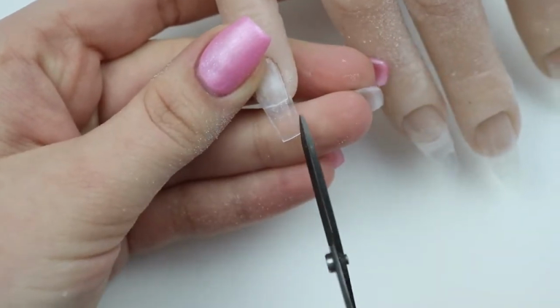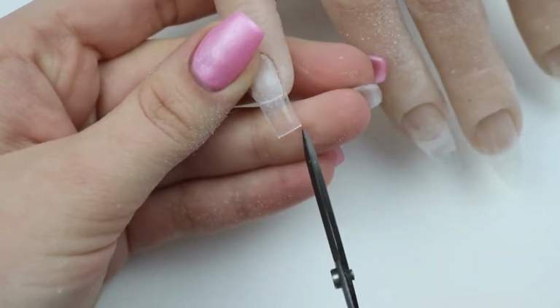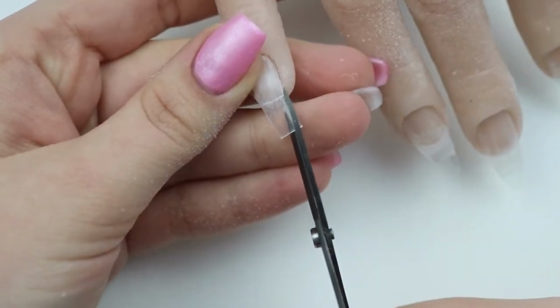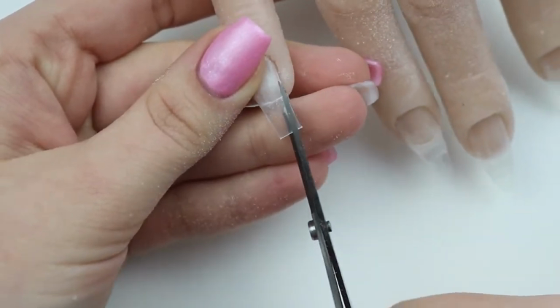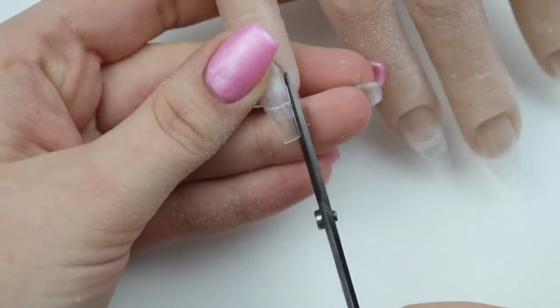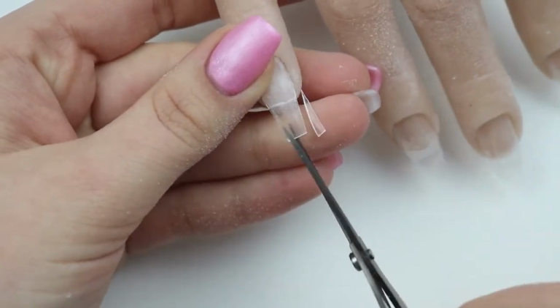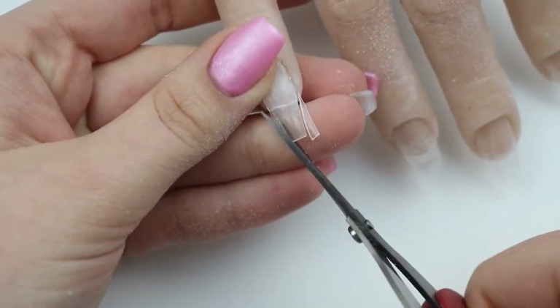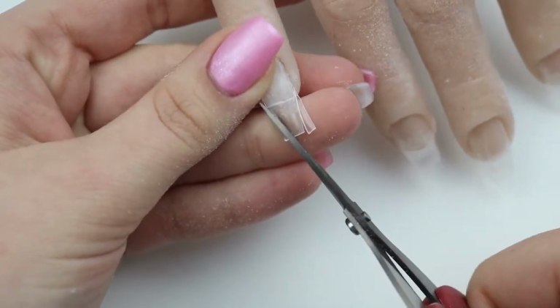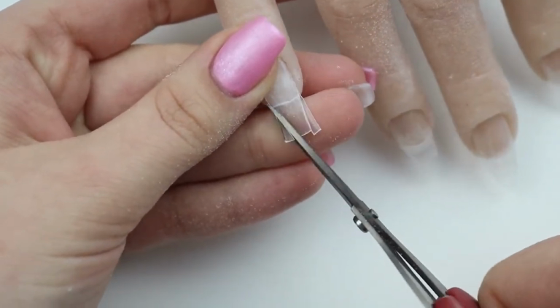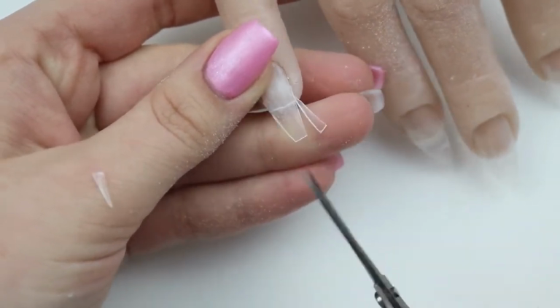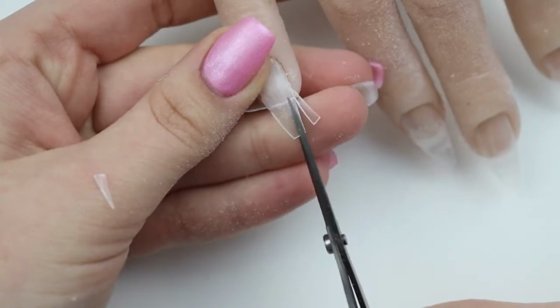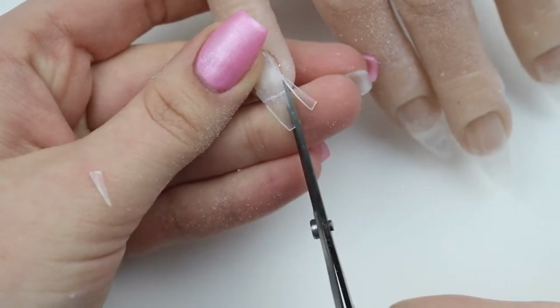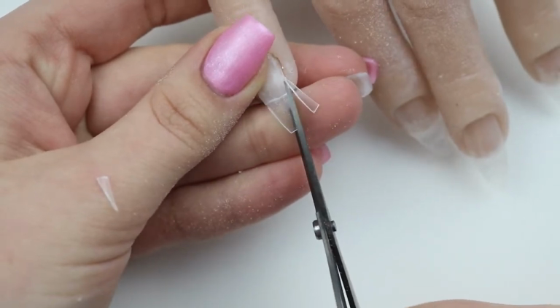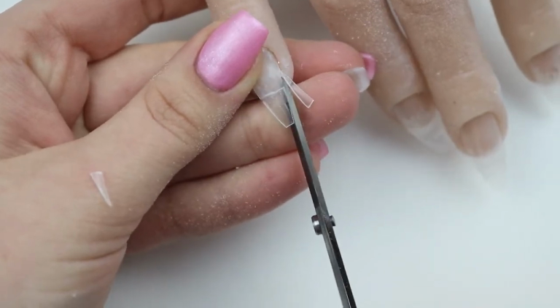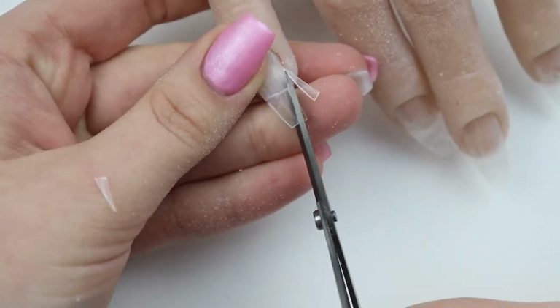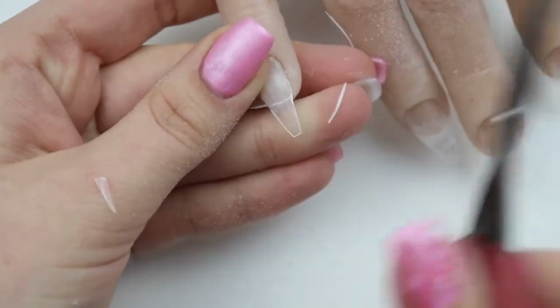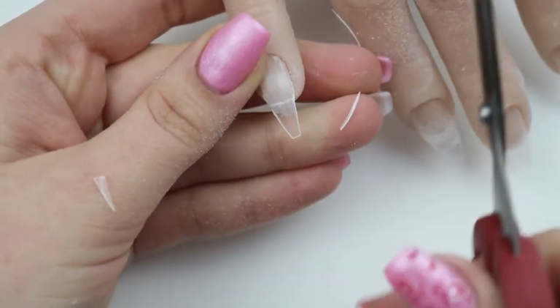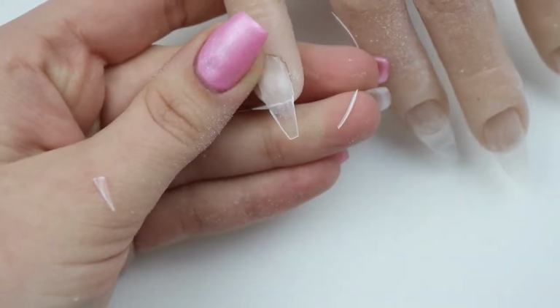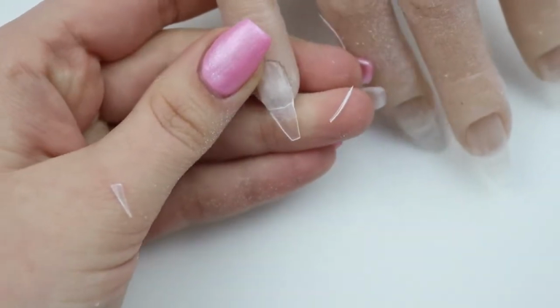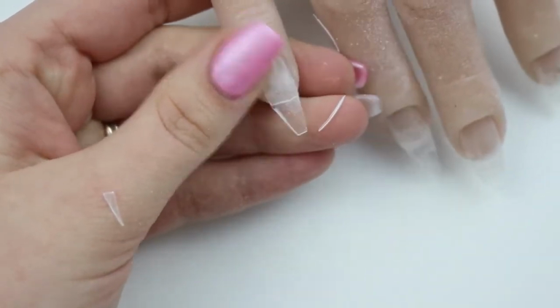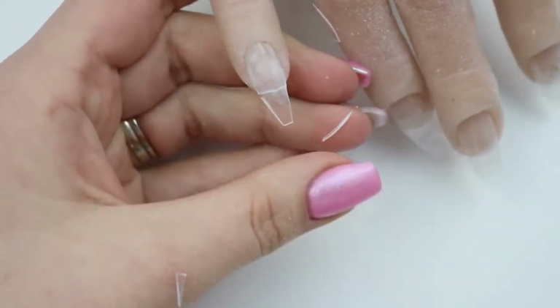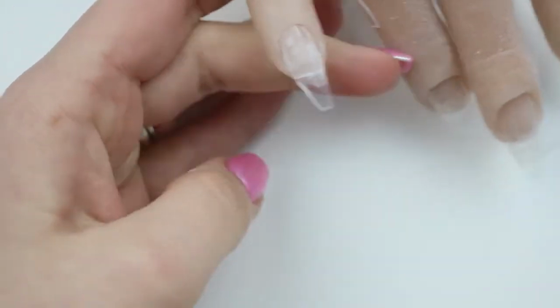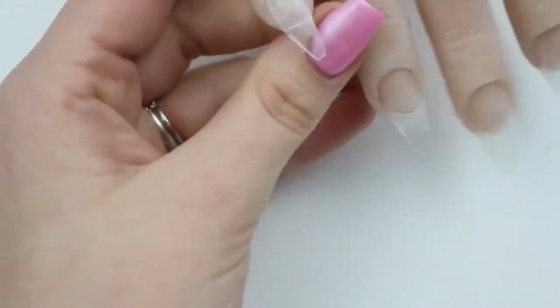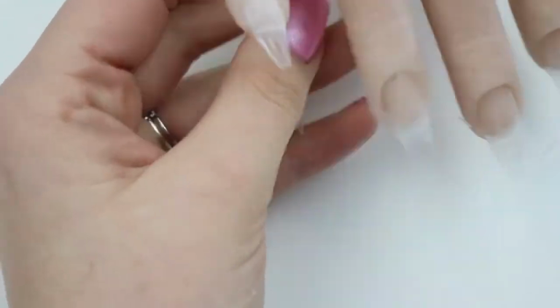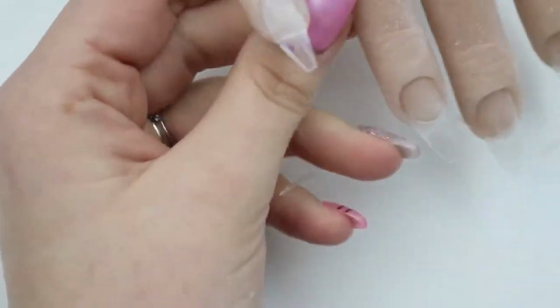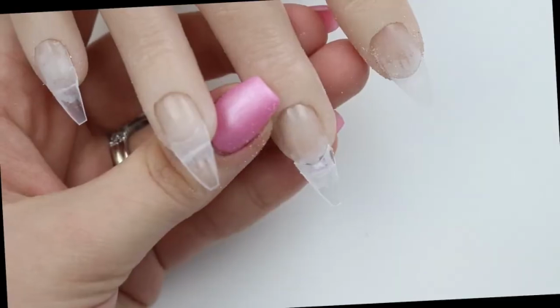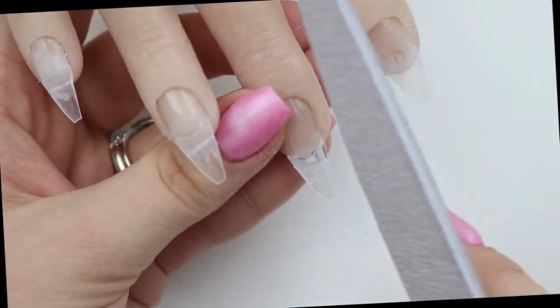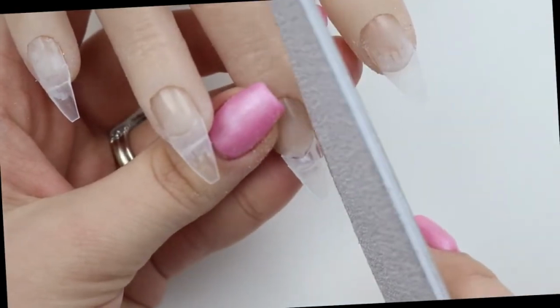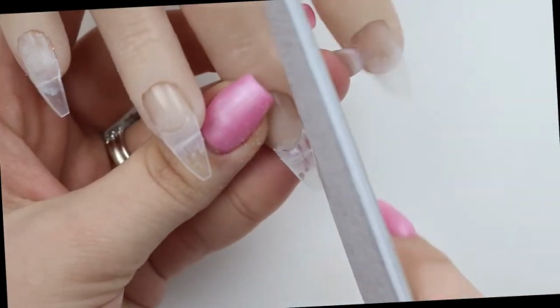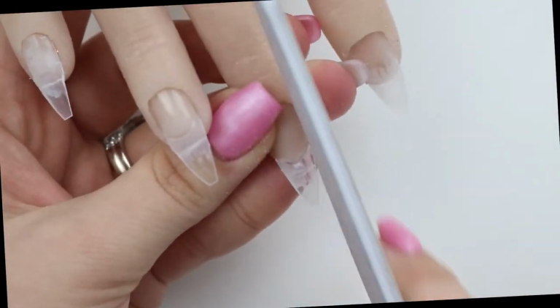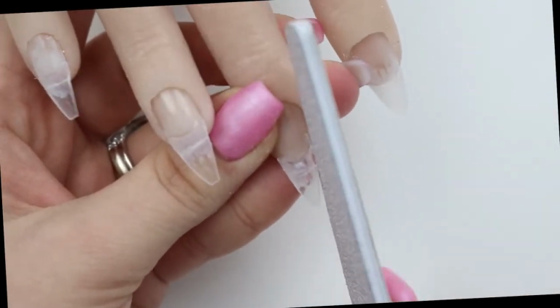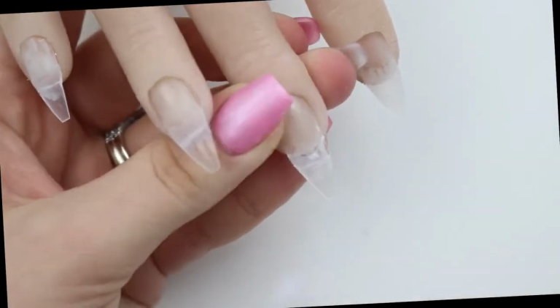I wanted to show me doing this because I thought it might be interesting for people who are just getting practice hands or who don't have their own Handrietta — so they can see how to use a practice hand for nail extensions.